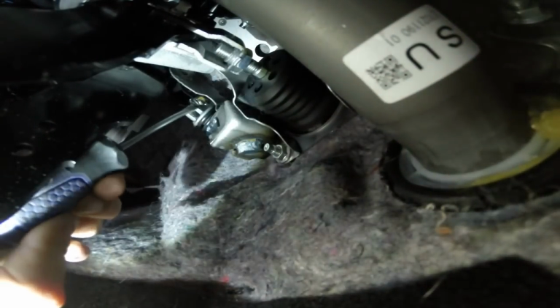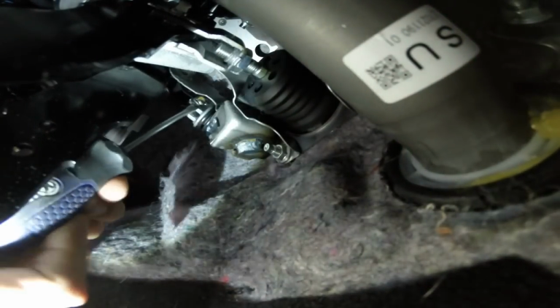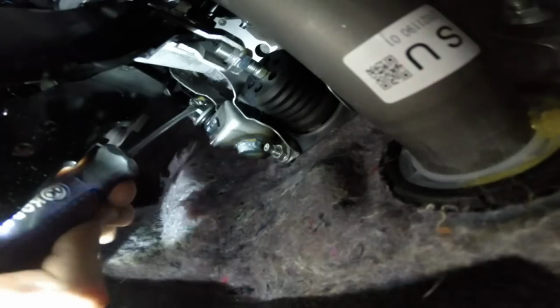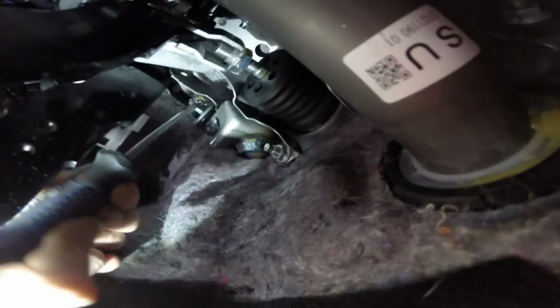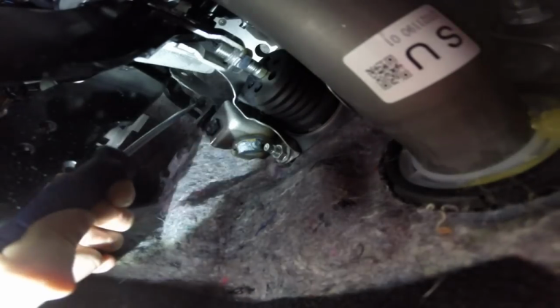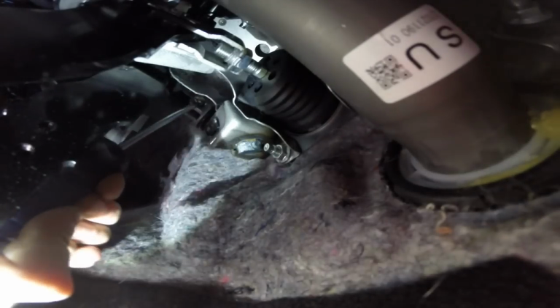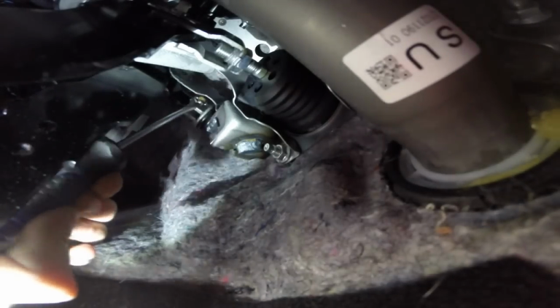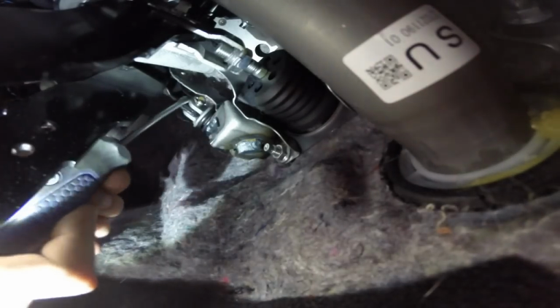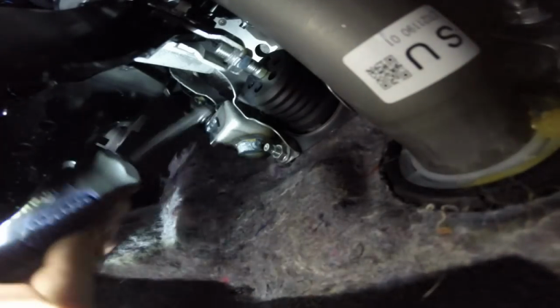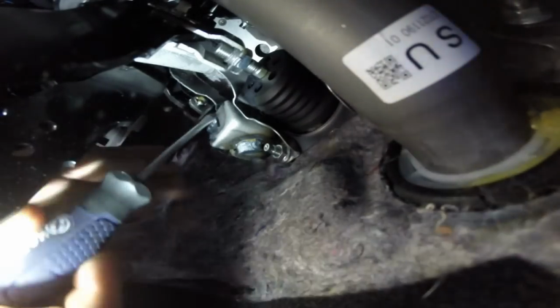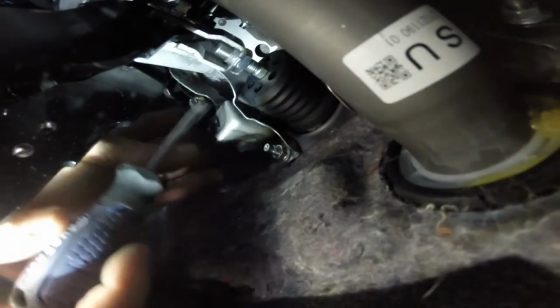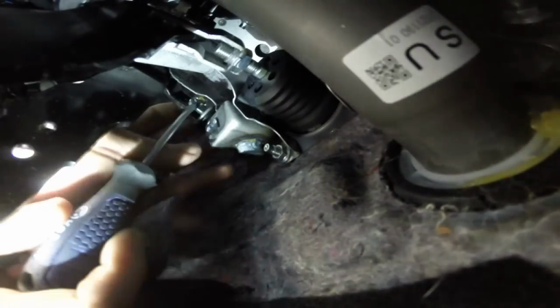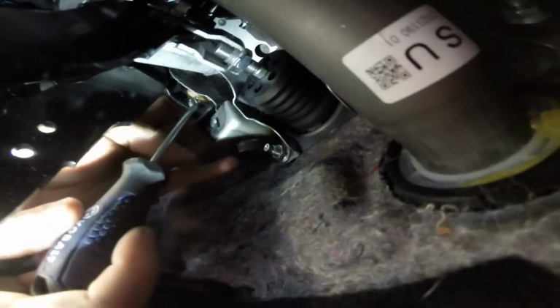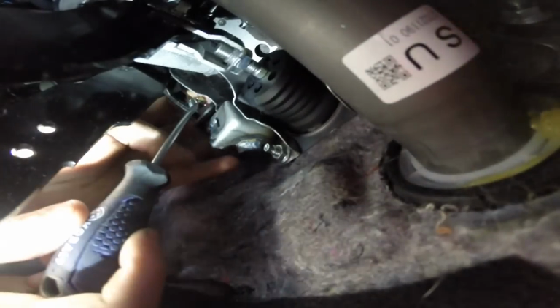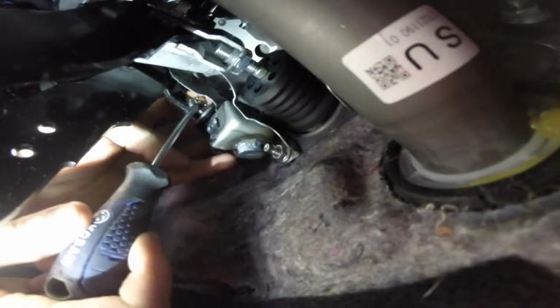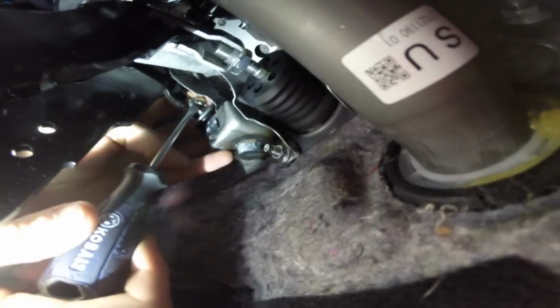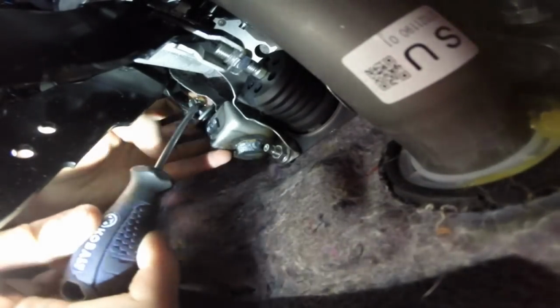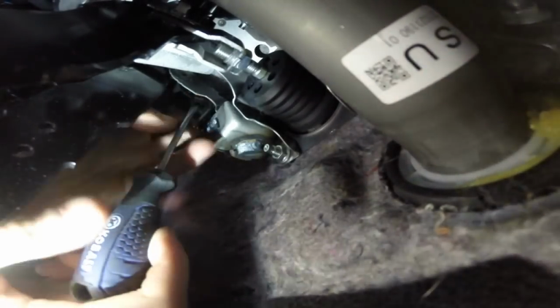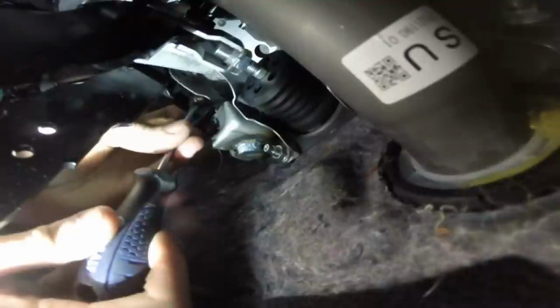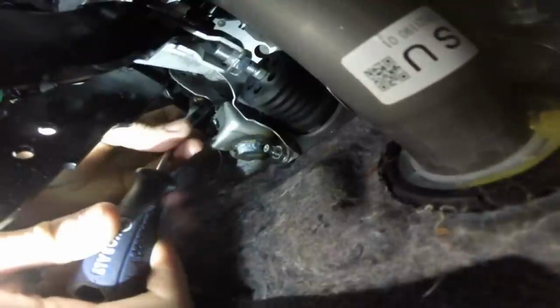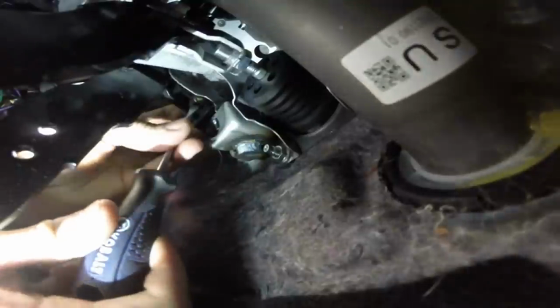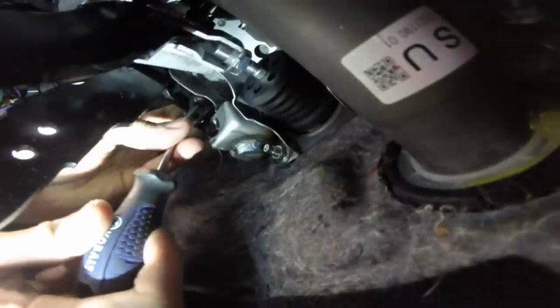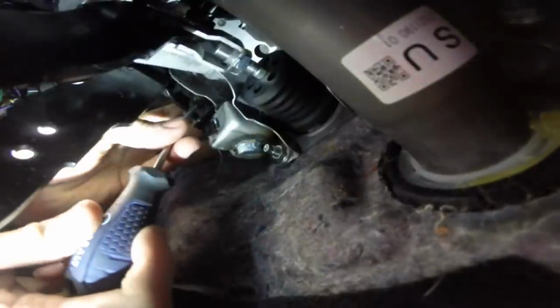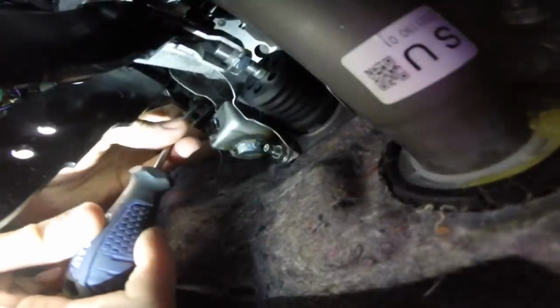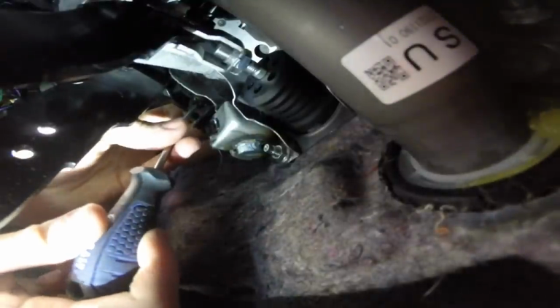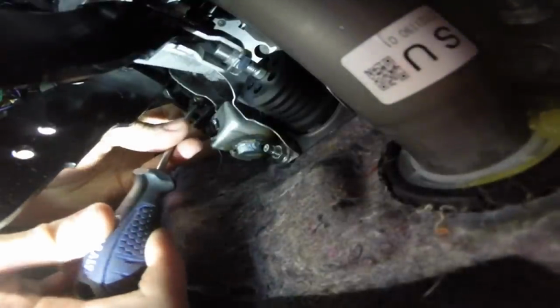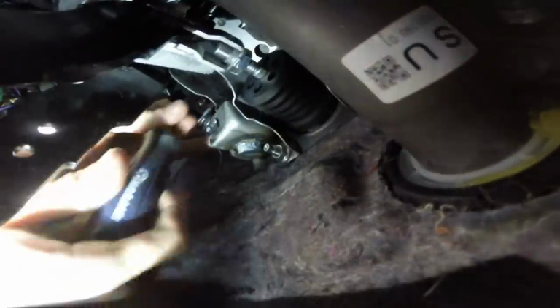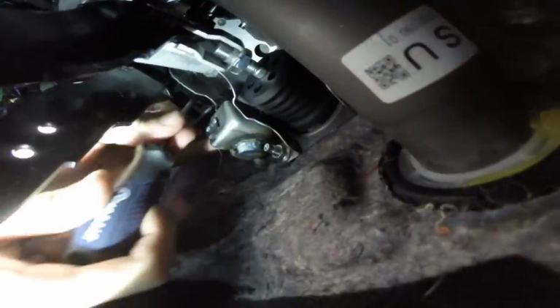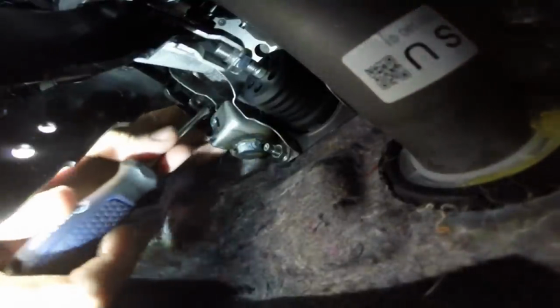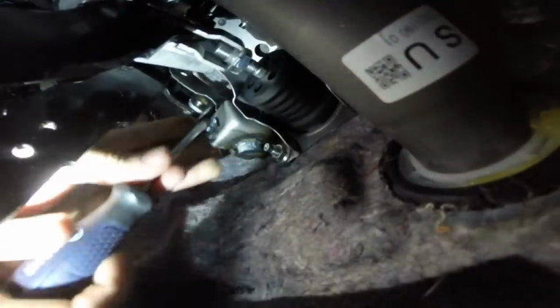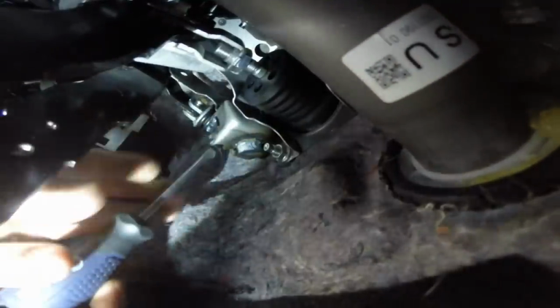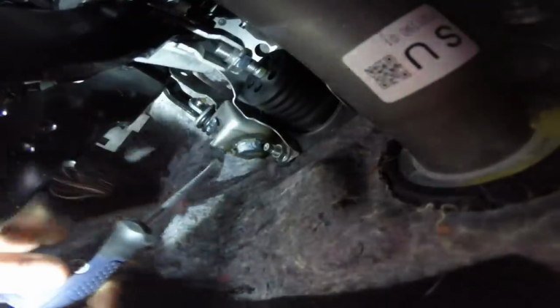Once you get that bent a little bit, you can just put your finger on the back of the C-clip just to keep it in place and push on the C-clip. It comes off relatively easily.